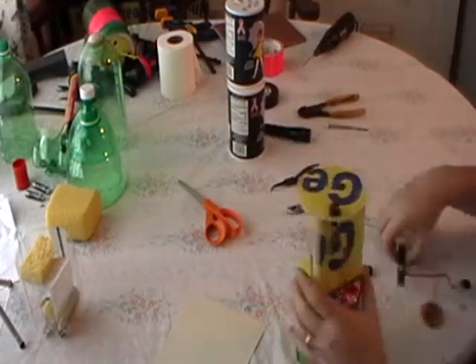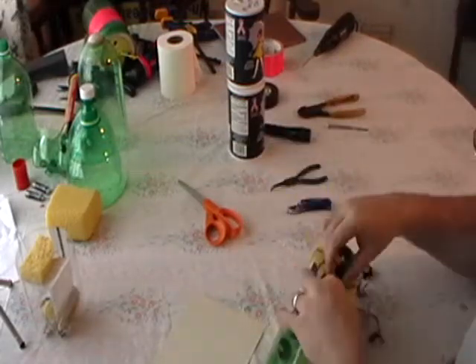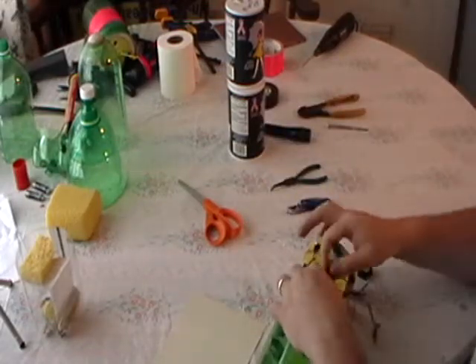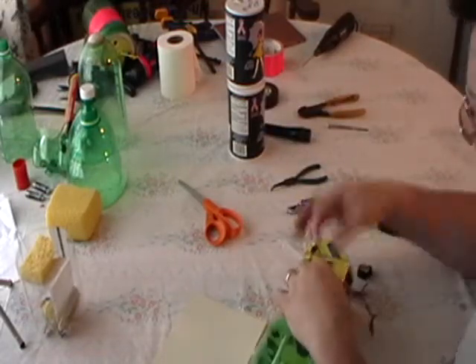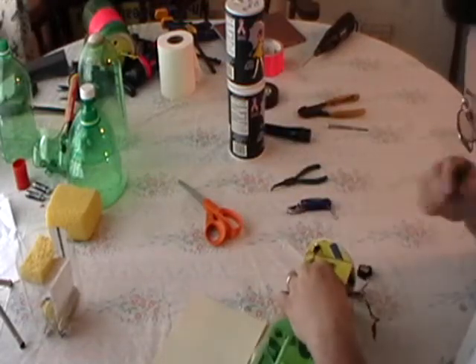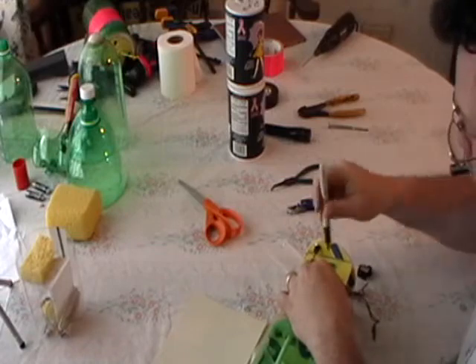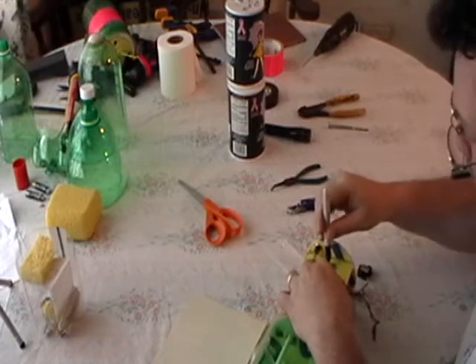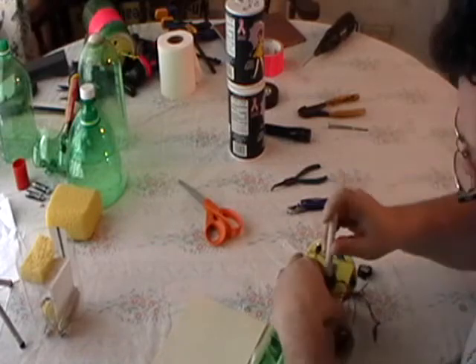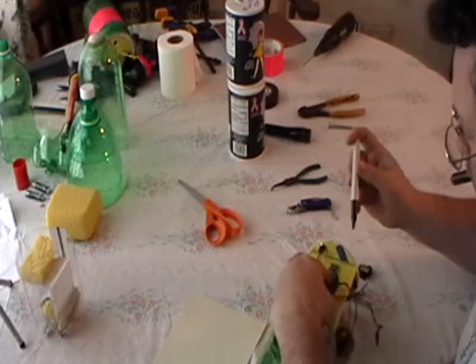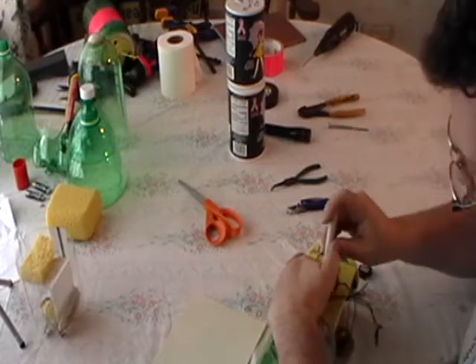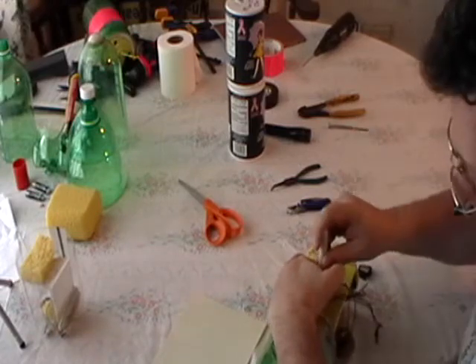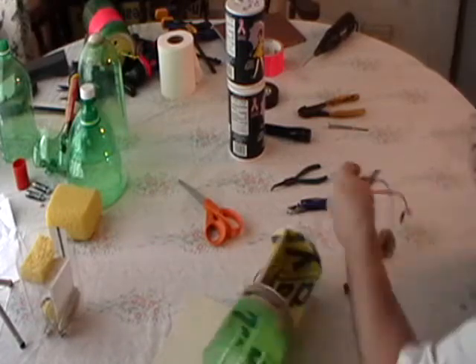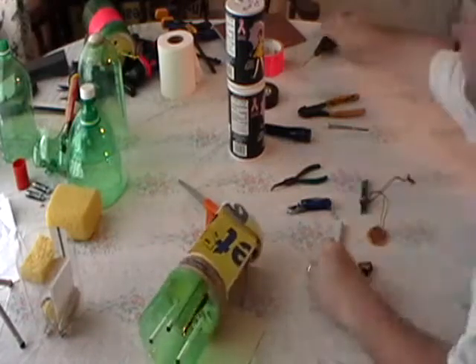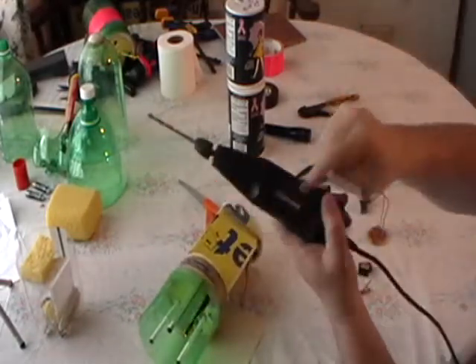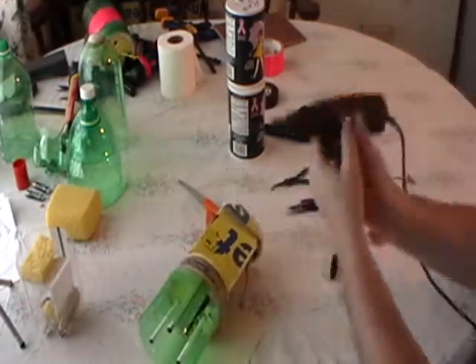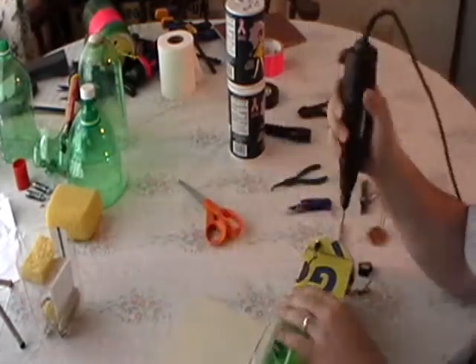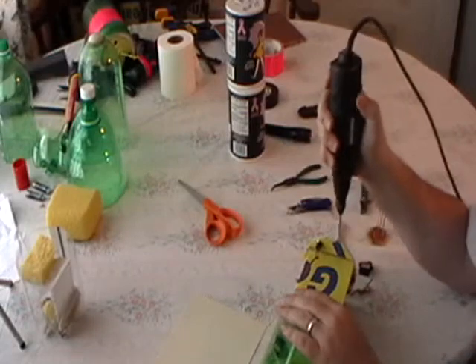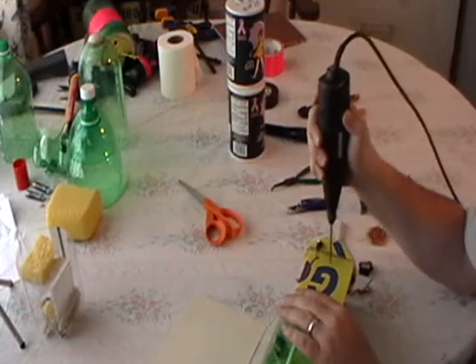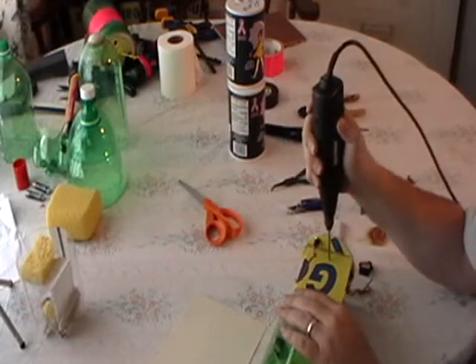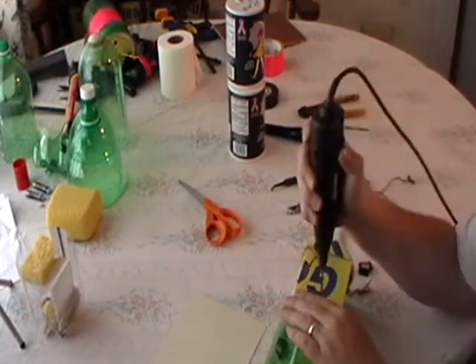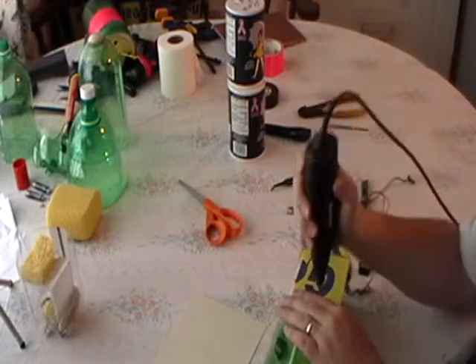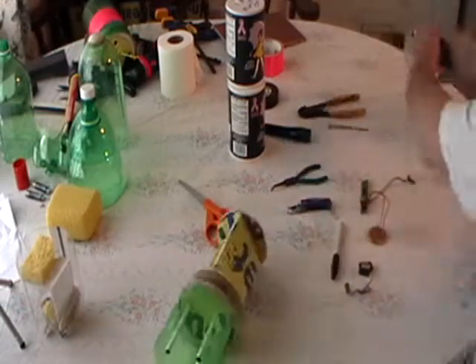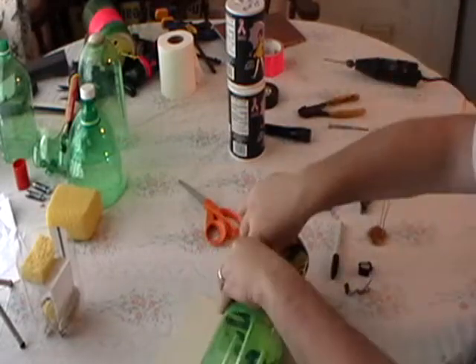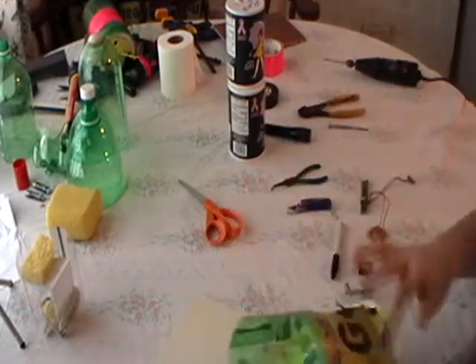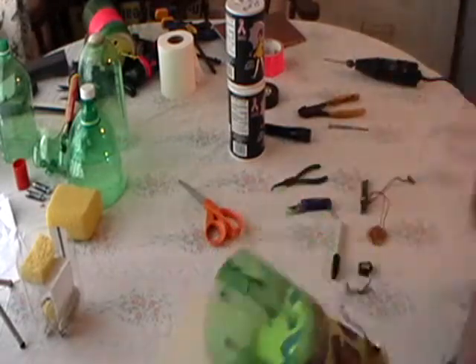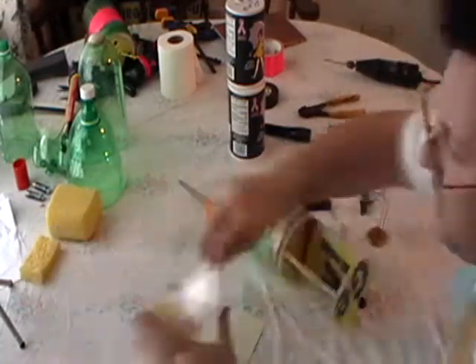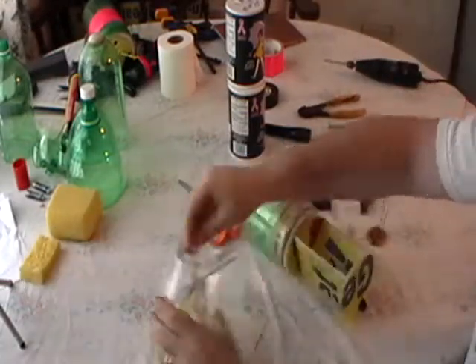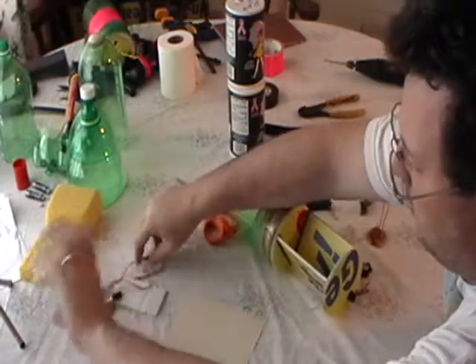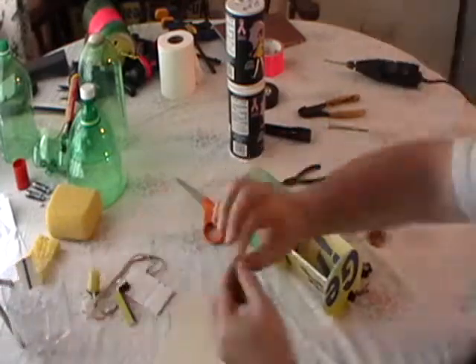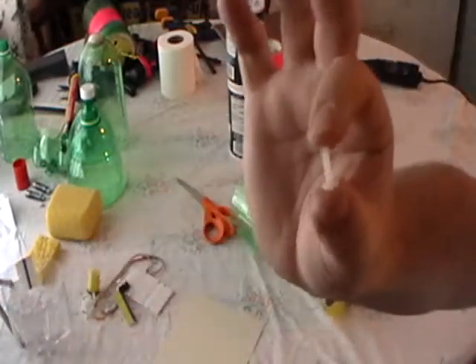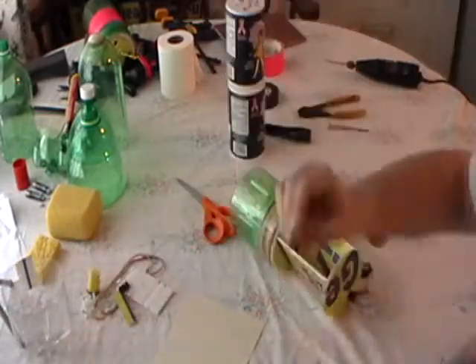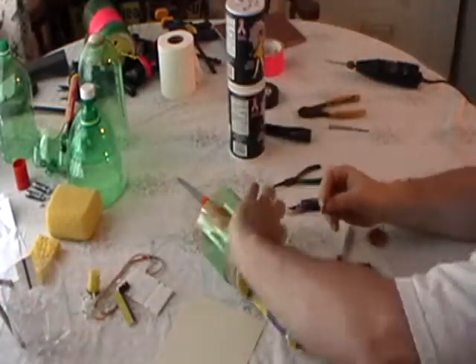This is where a tool comes in. Take some plastic screws.